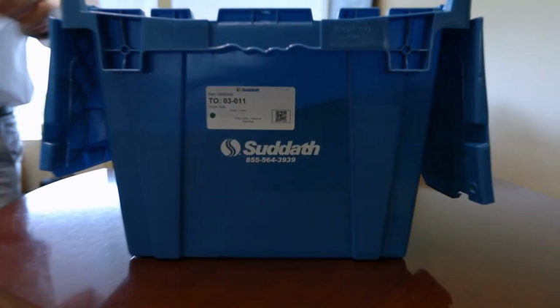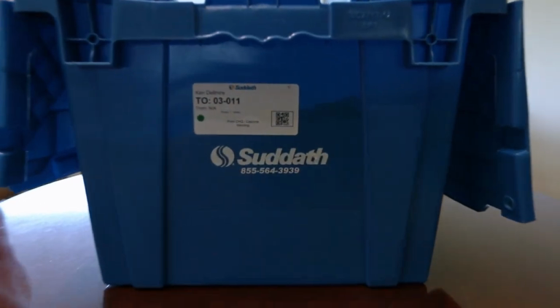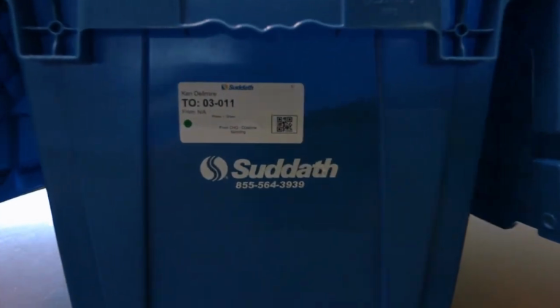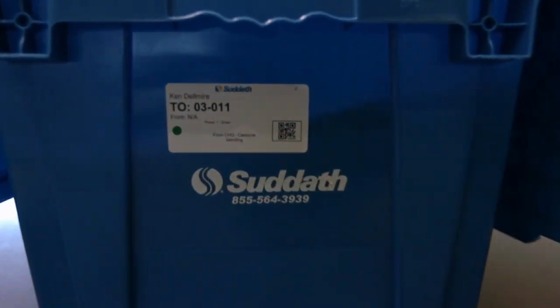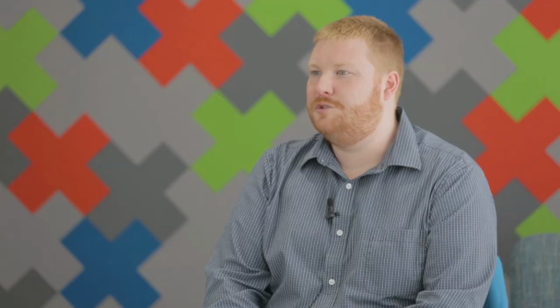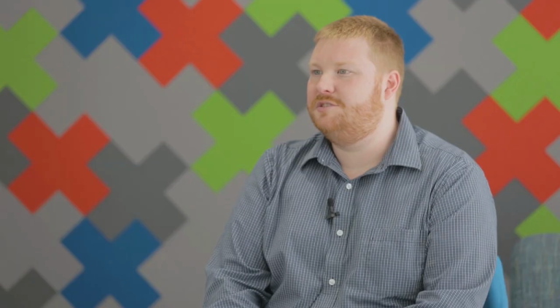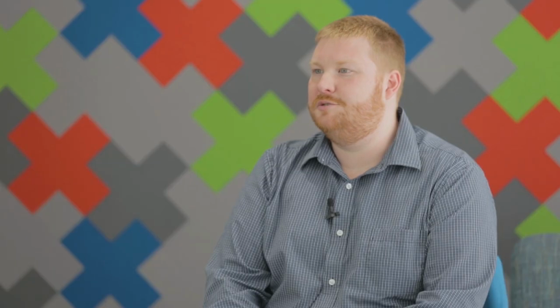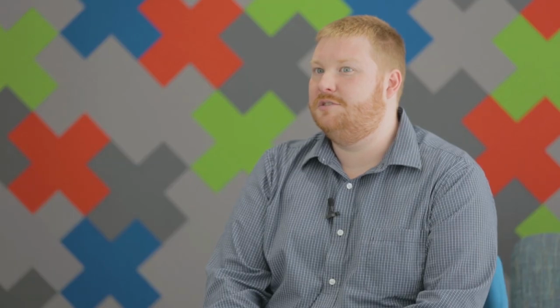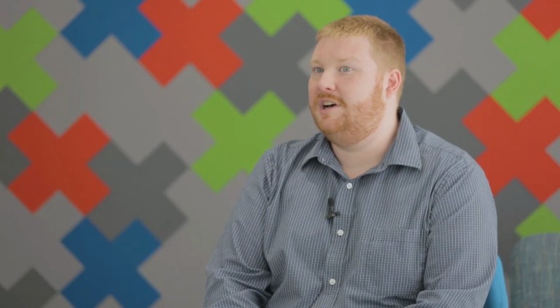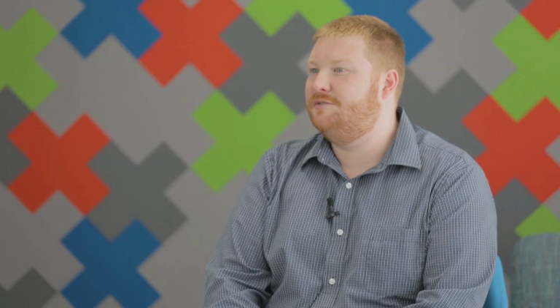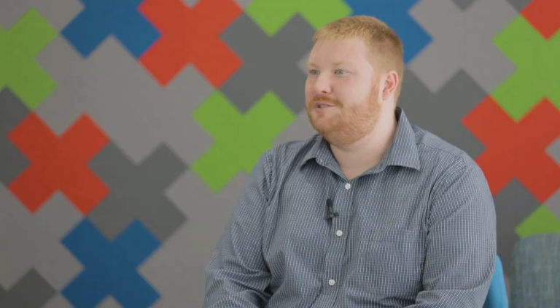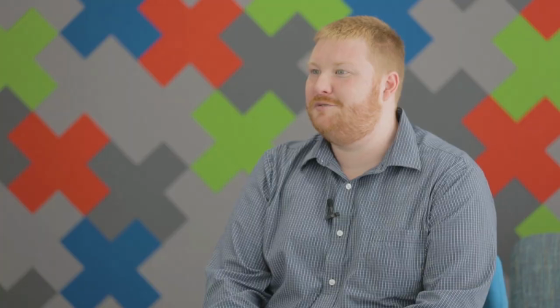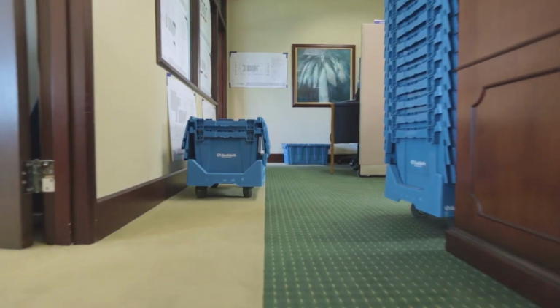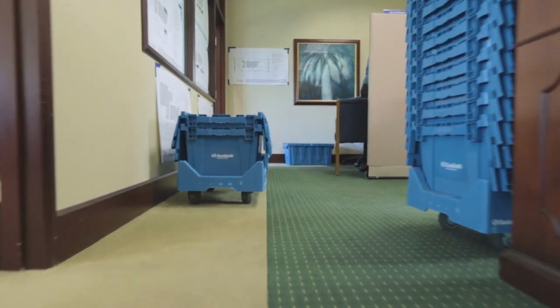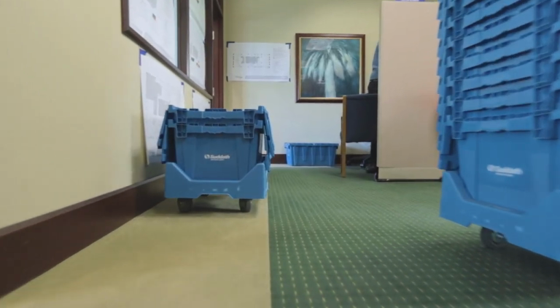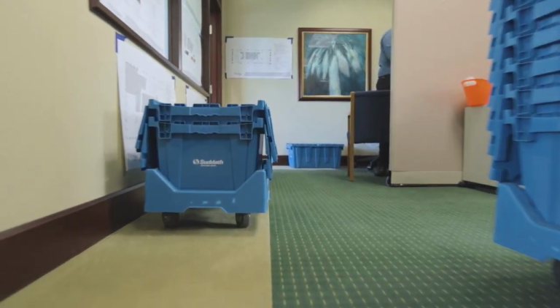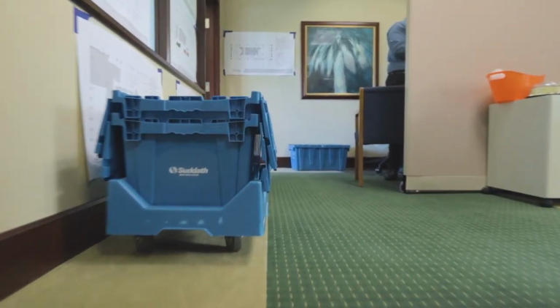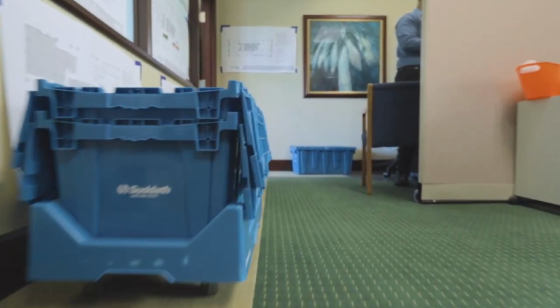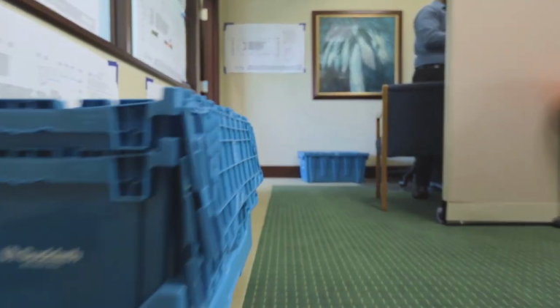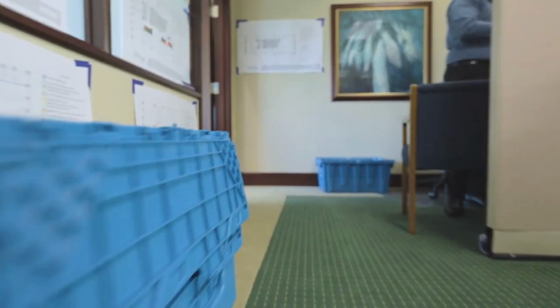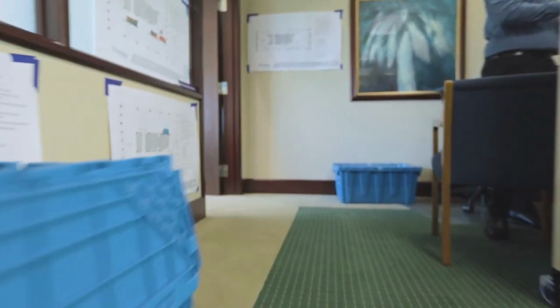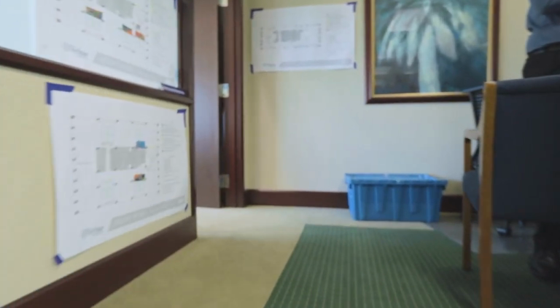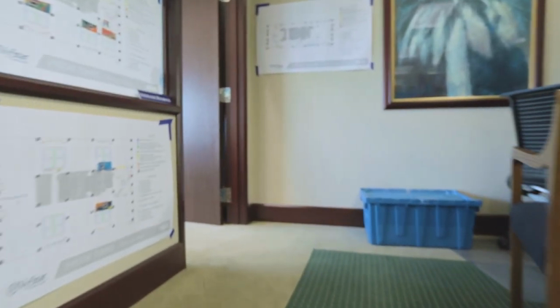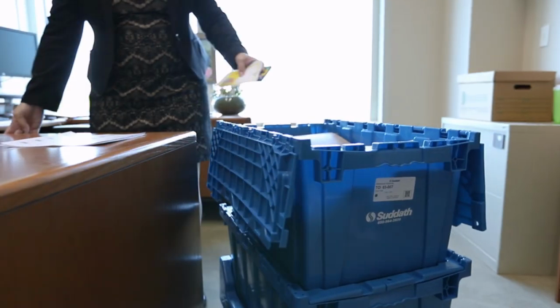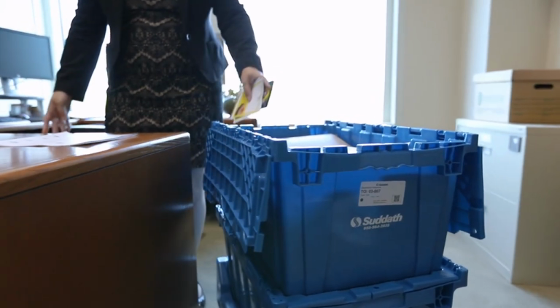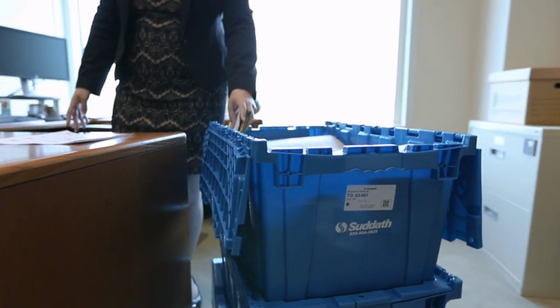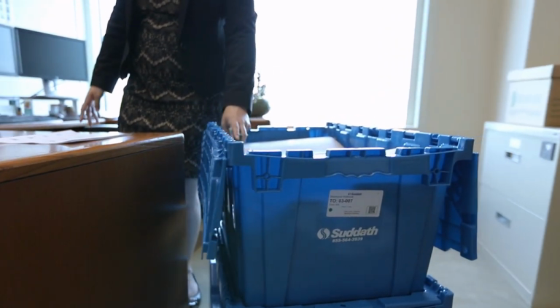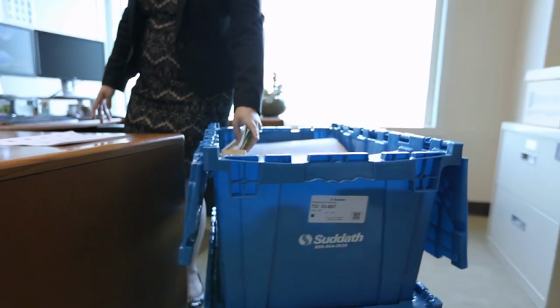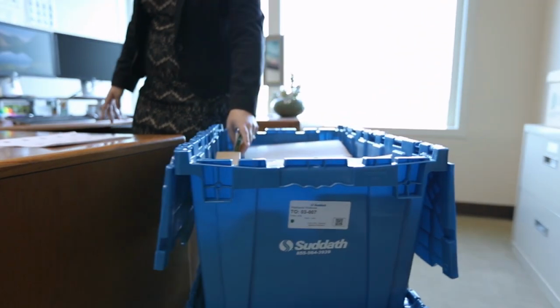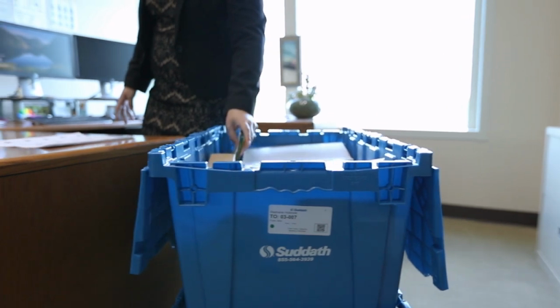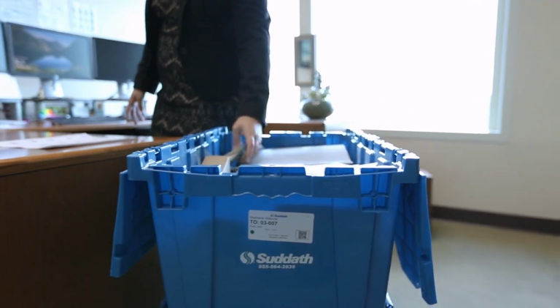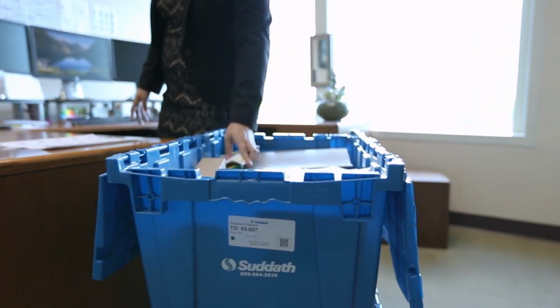The Souther team worked with us to do a lot of stuff on the front end and the back end — crate delivery, label printing, and wayfinding signs for the move.